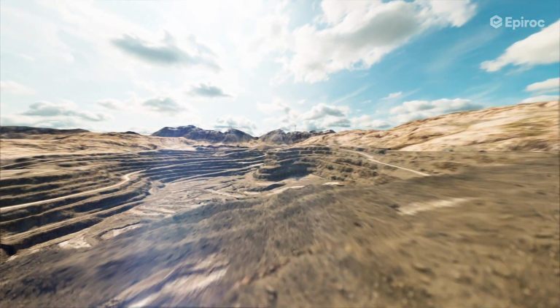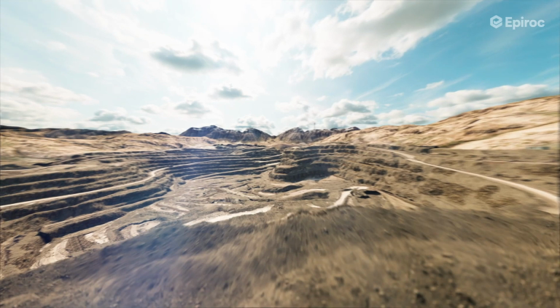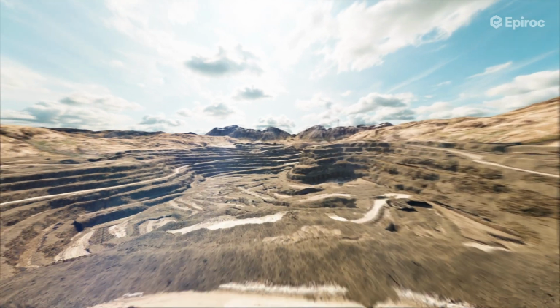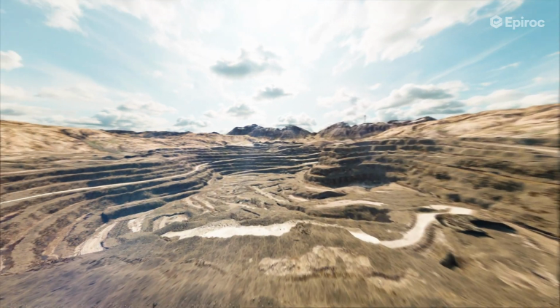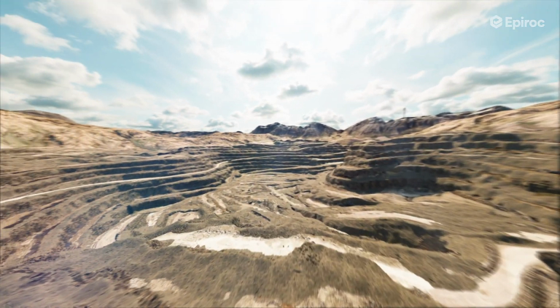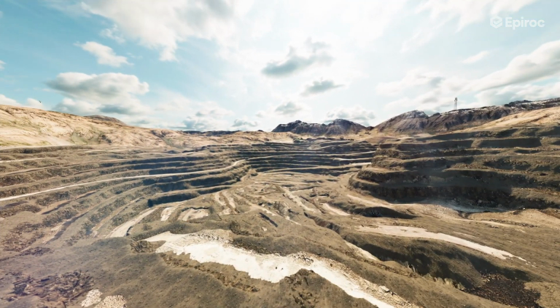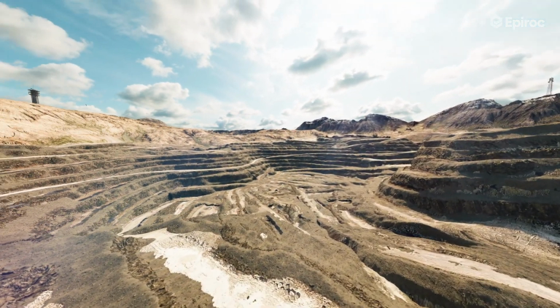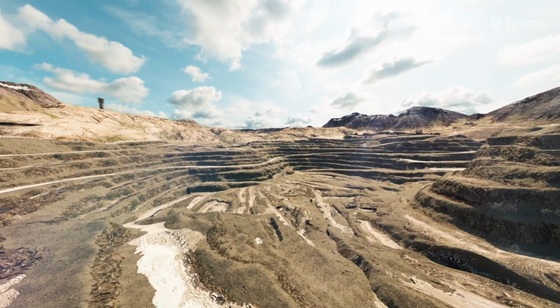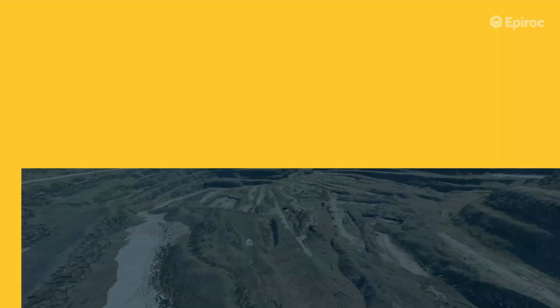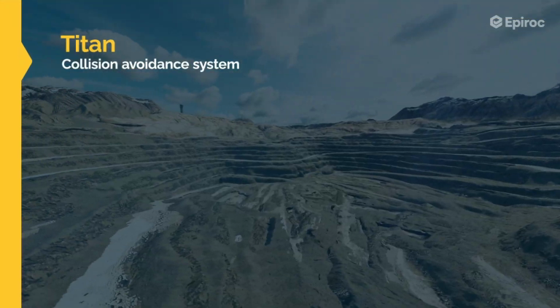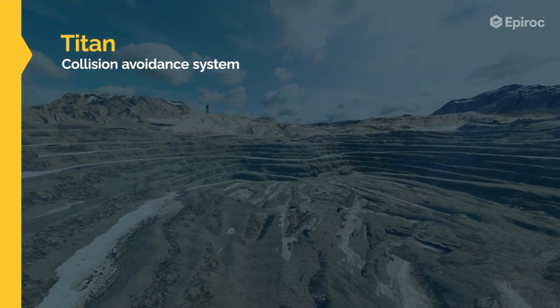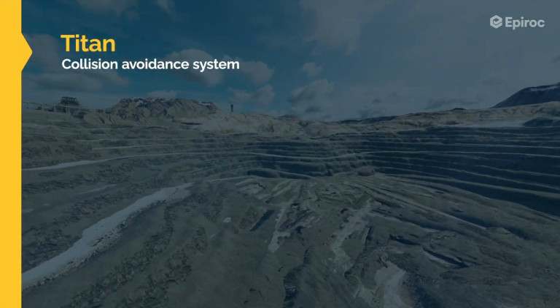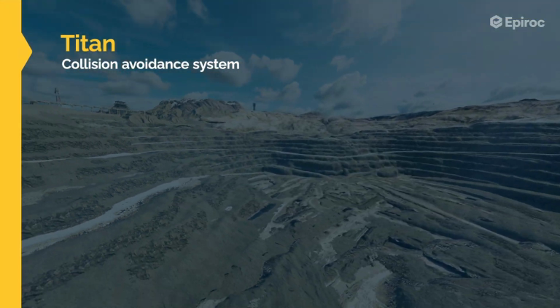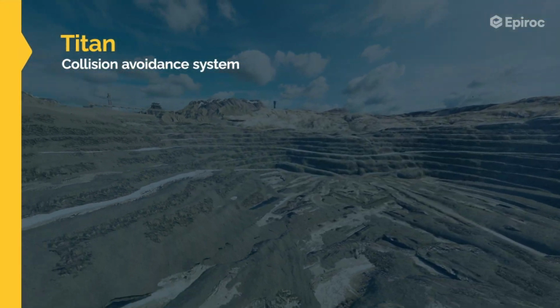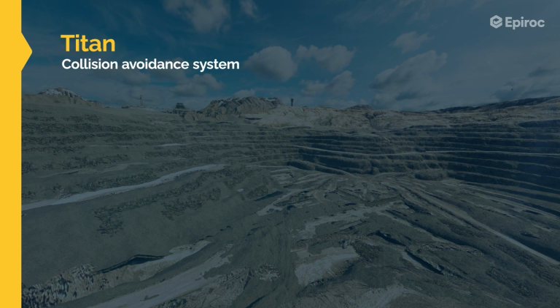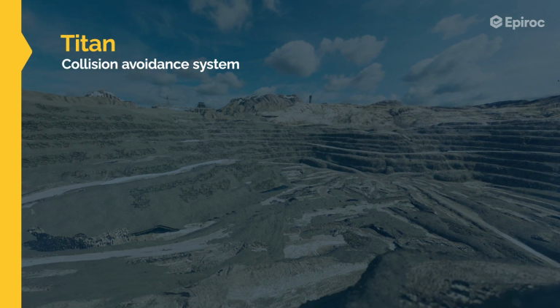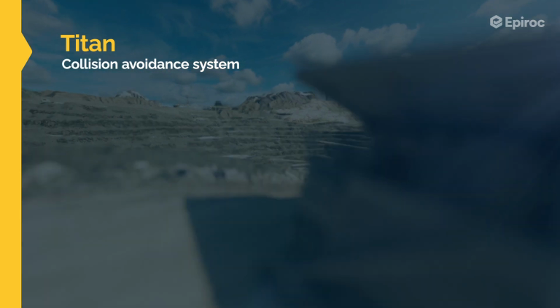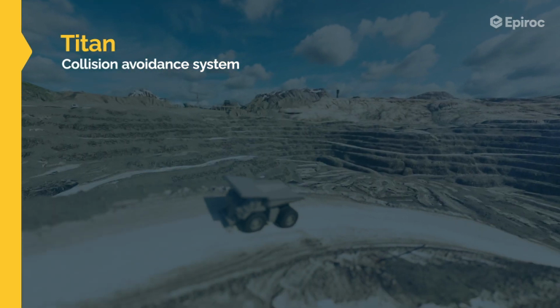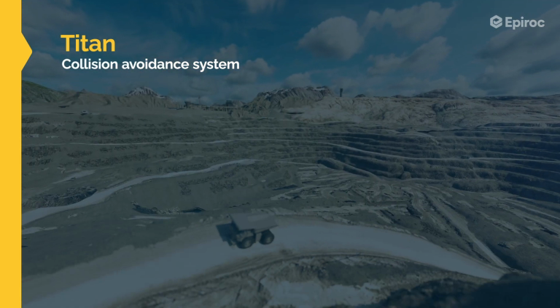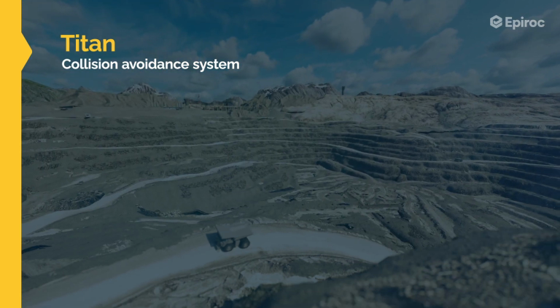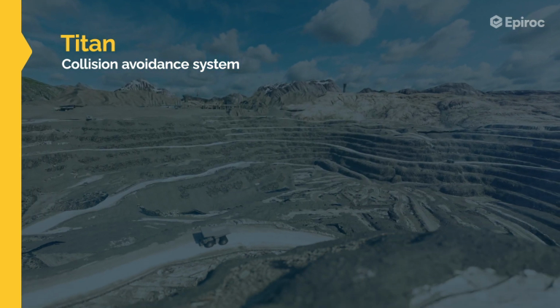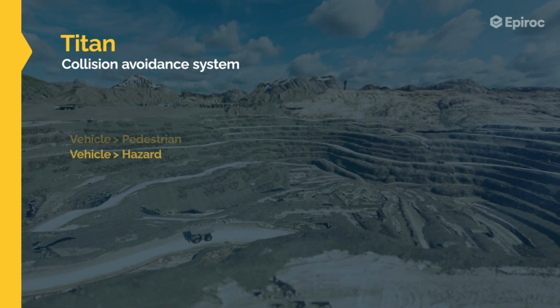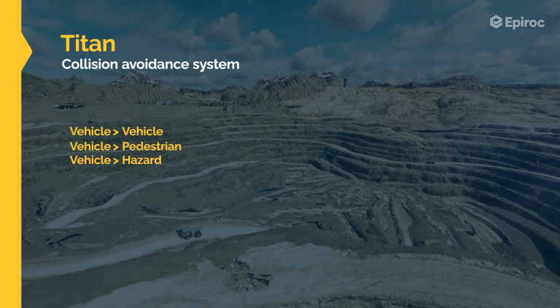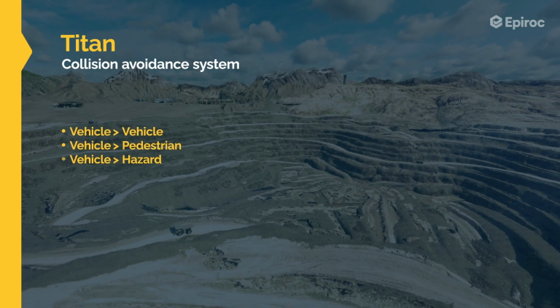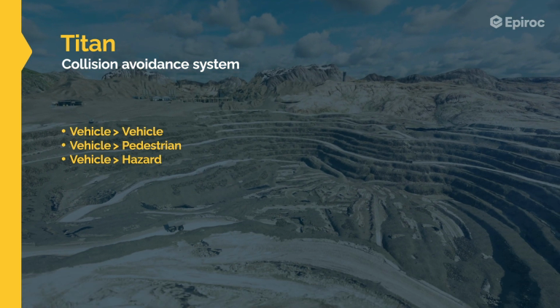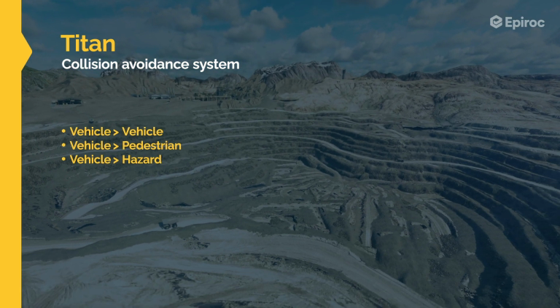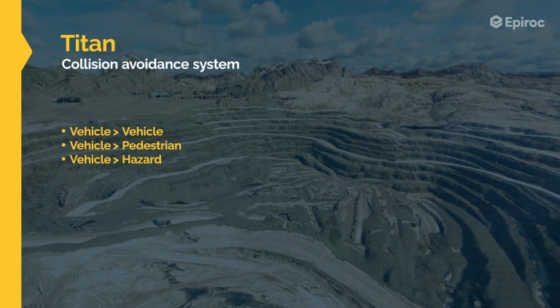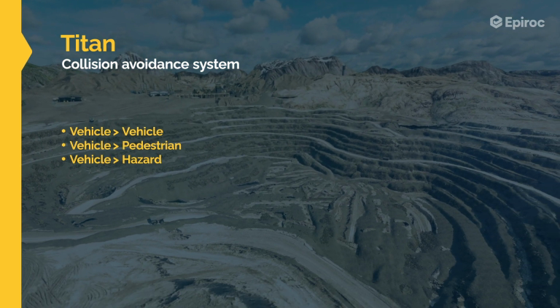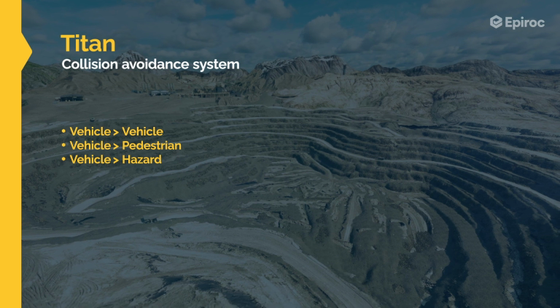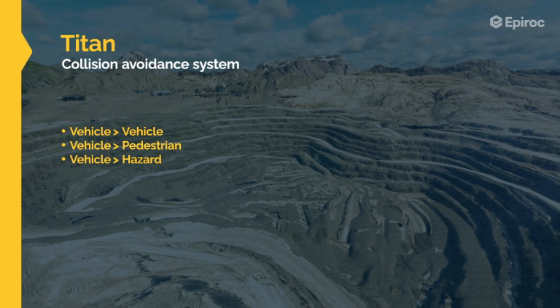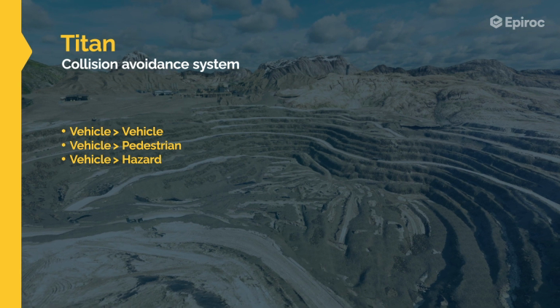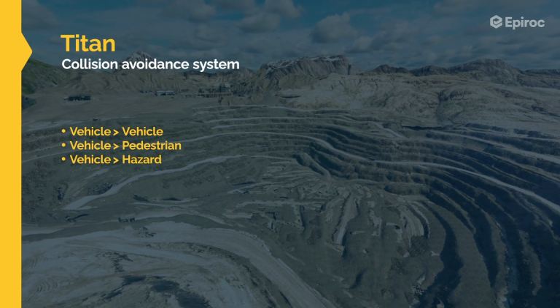Epiroc, always aware of these risks, designed the Titan Product Range in response. The Titan Product Range is a collision avoidance system with vehicle-to-vehicle, vehicle-to-pedestrian, and vehicle-to-hazard functionality.